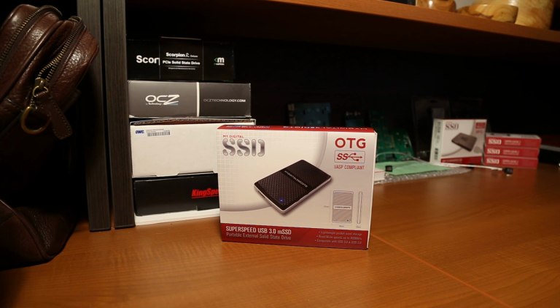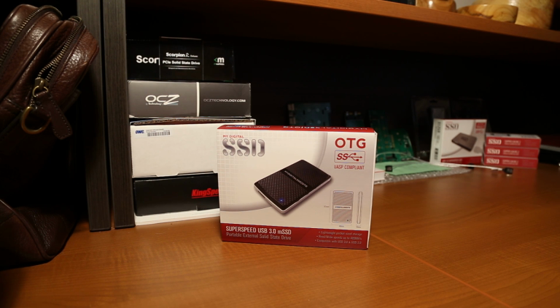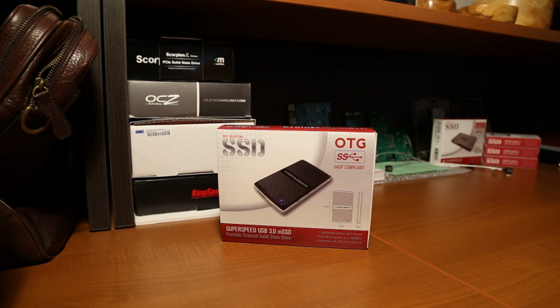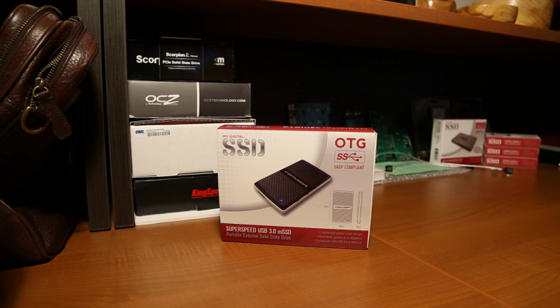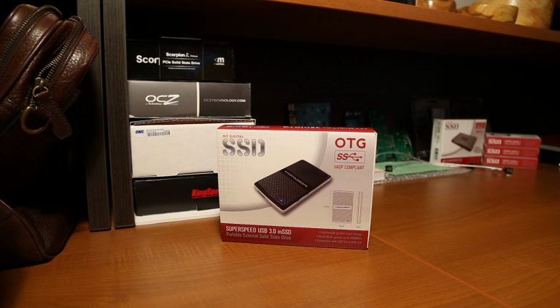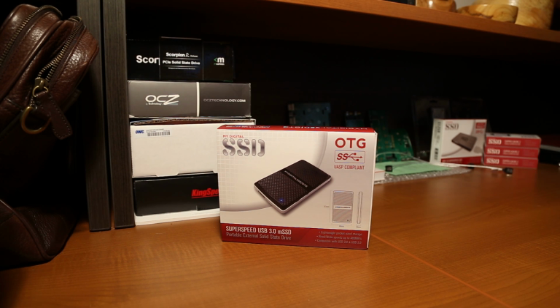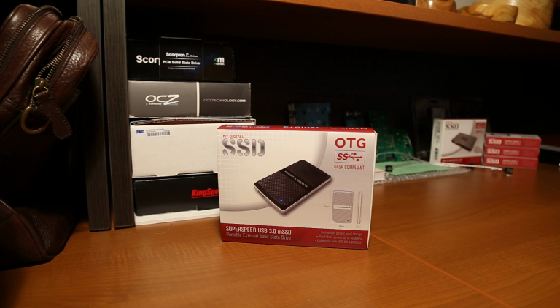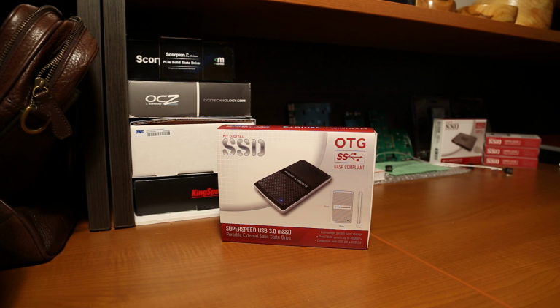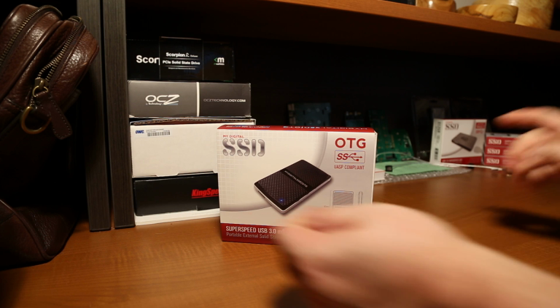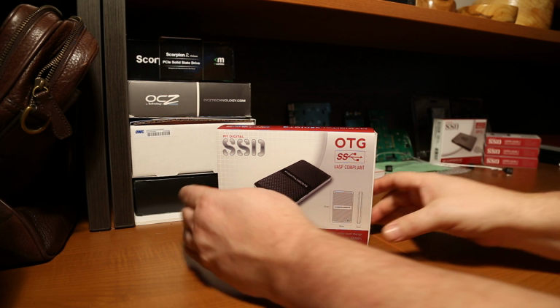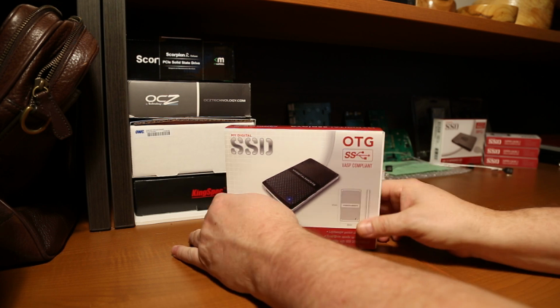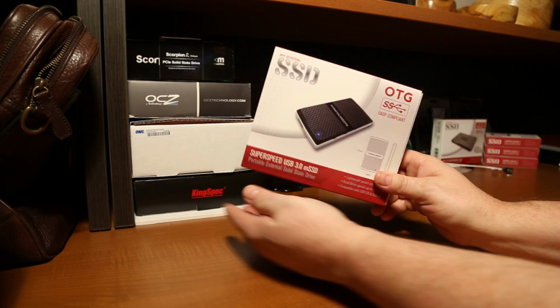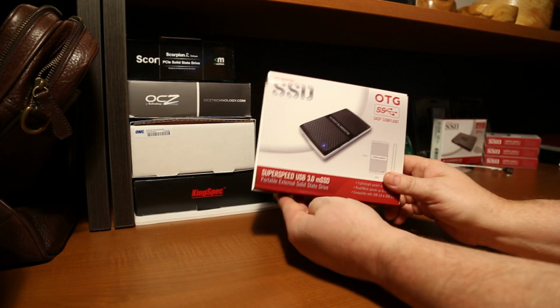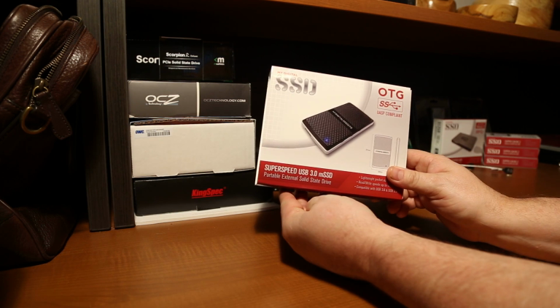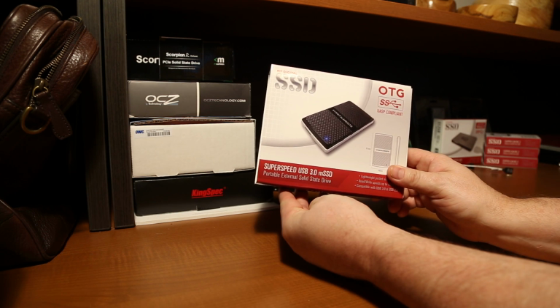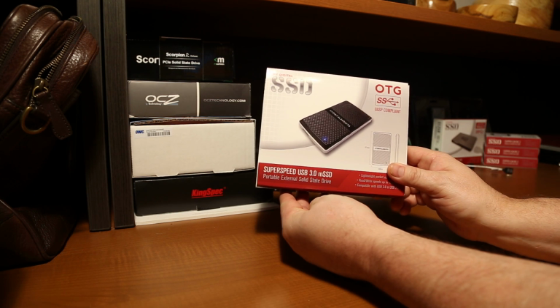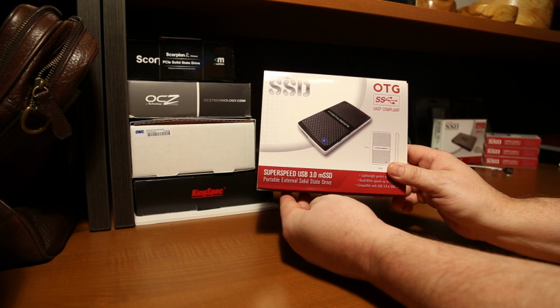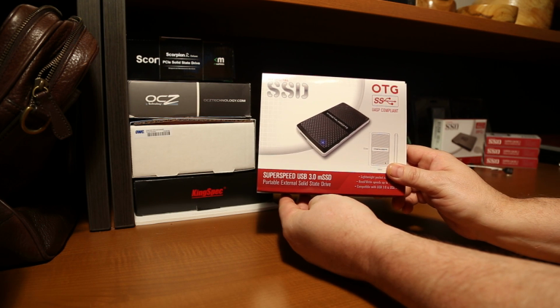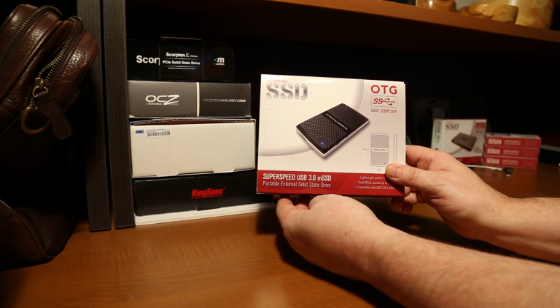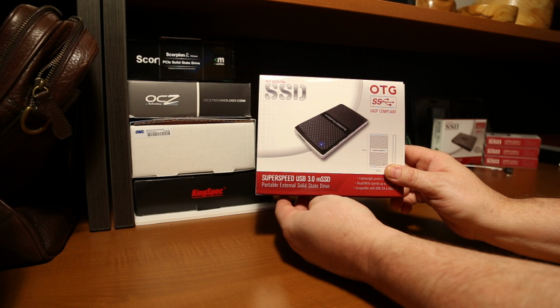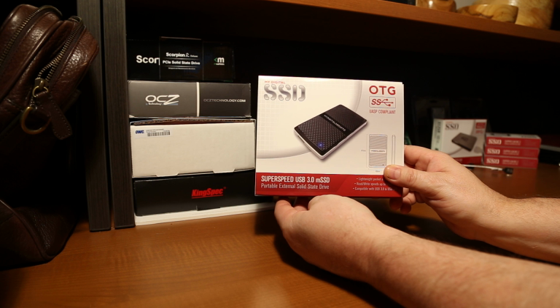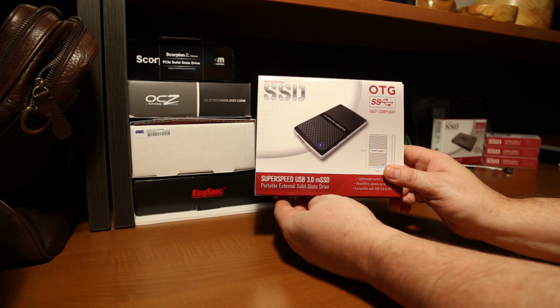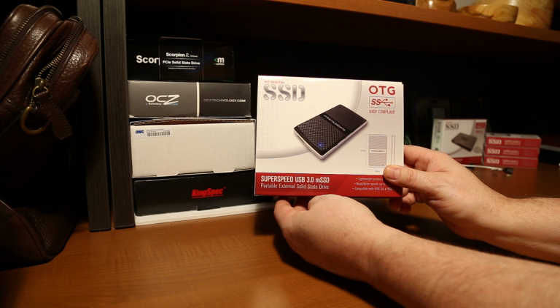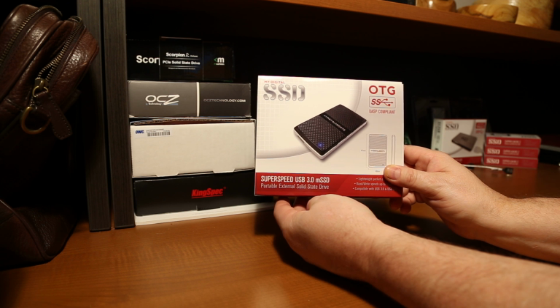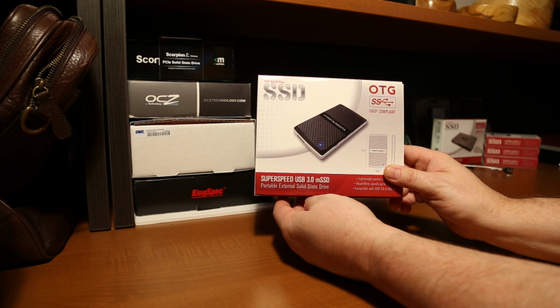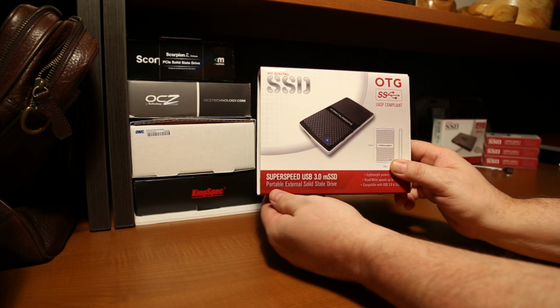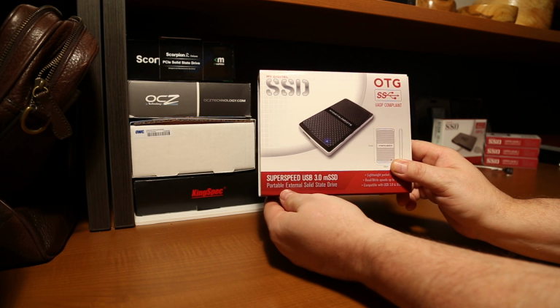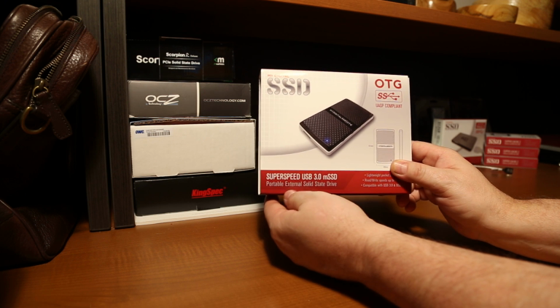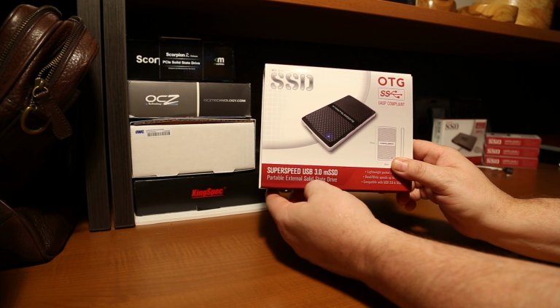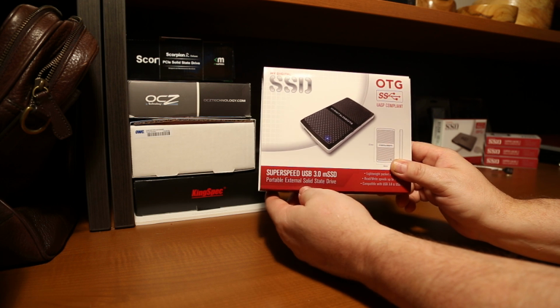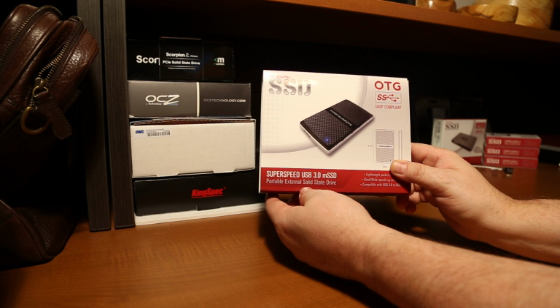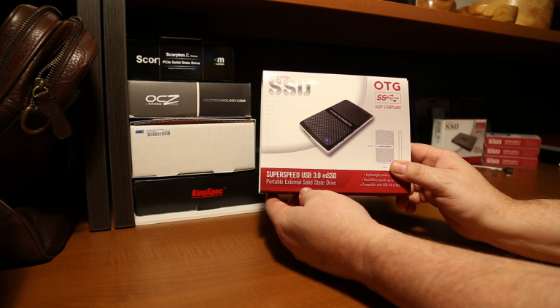To go along with our report, I wanted to show you just how small the My Digital SSD OTG portable external solid-state drive really was.